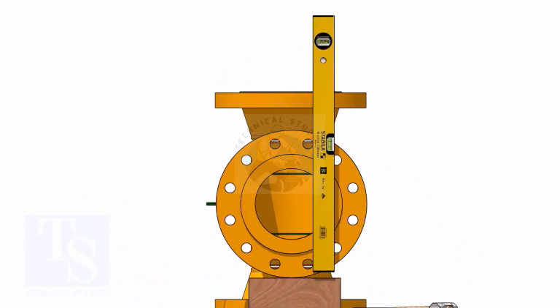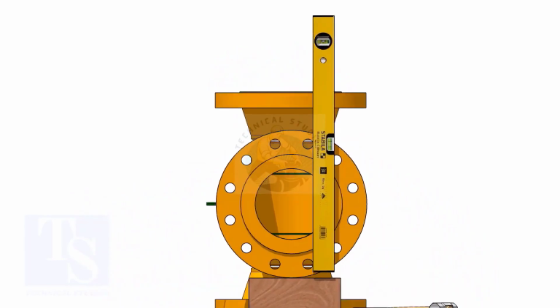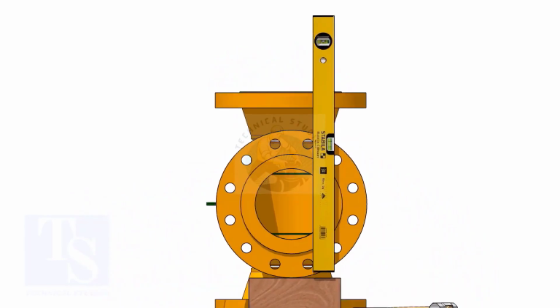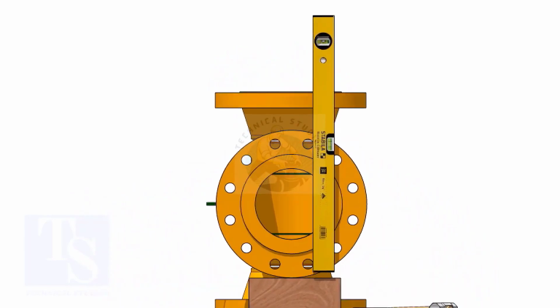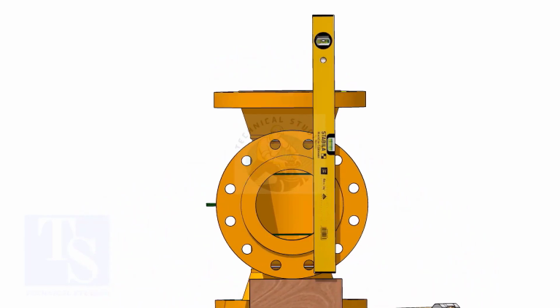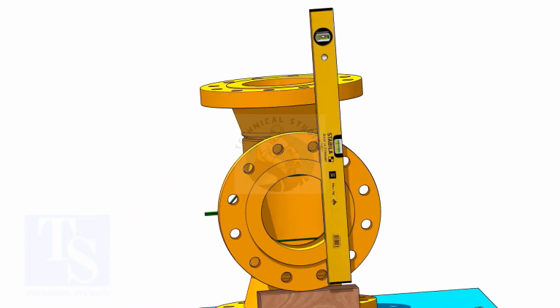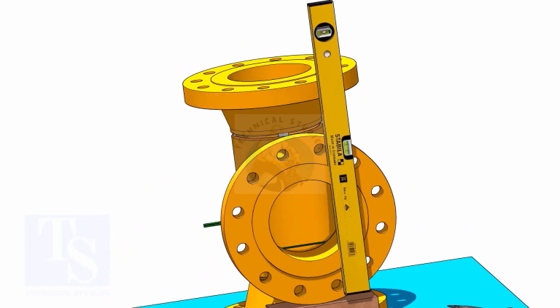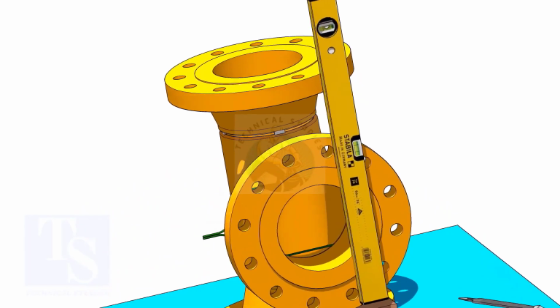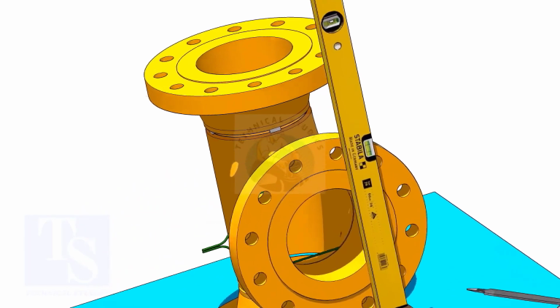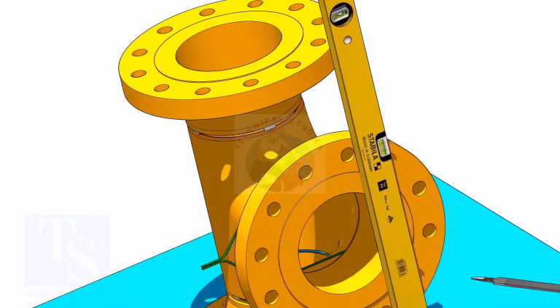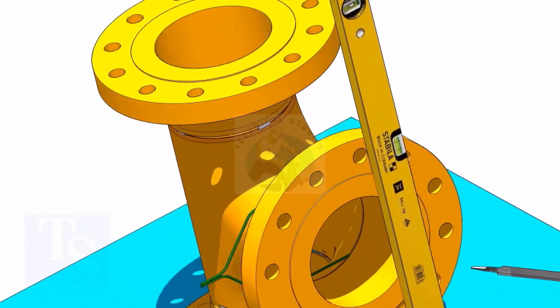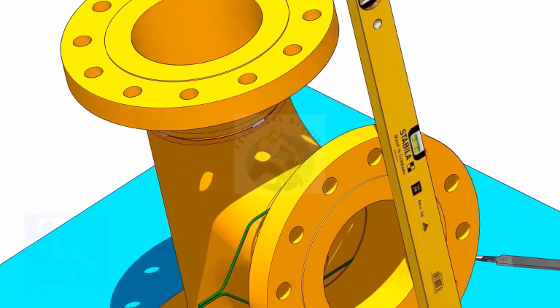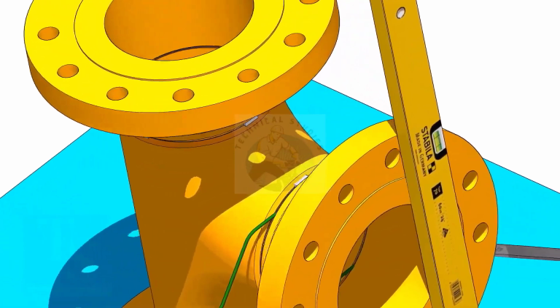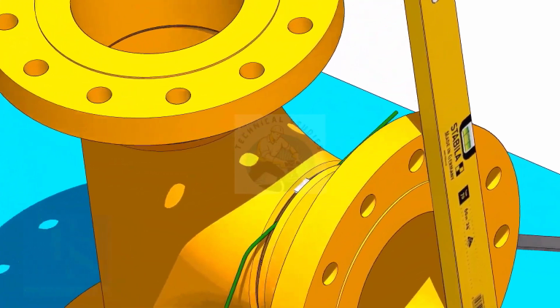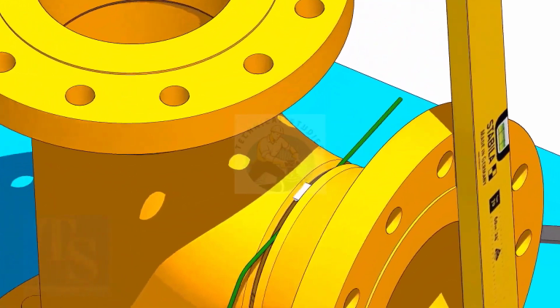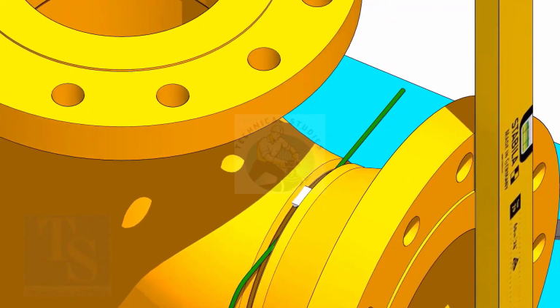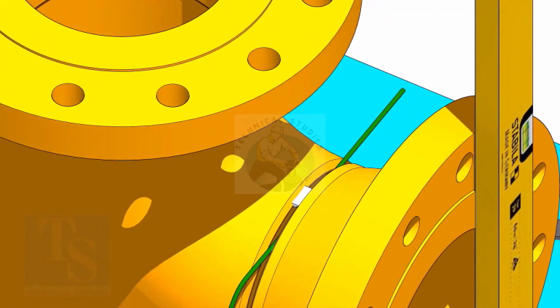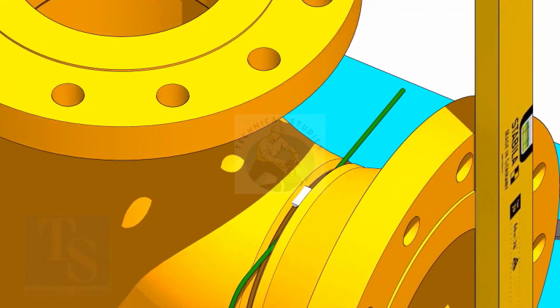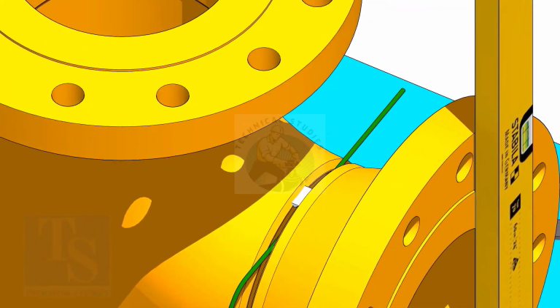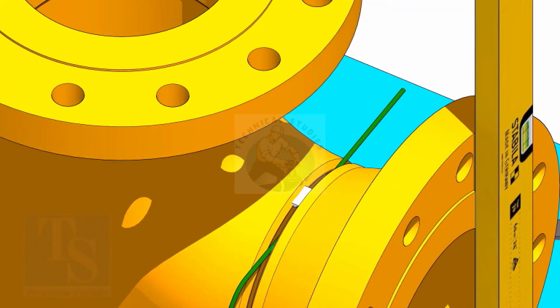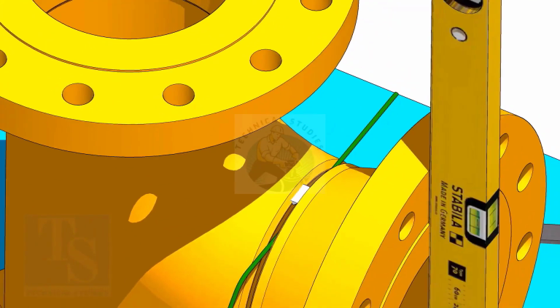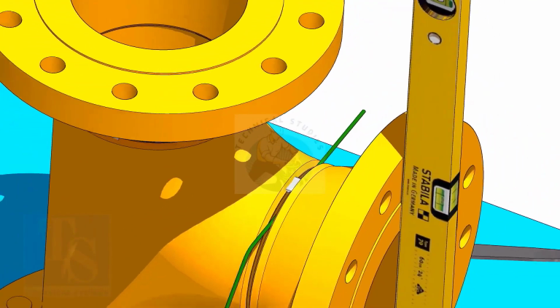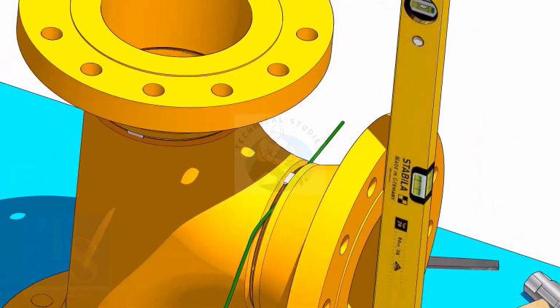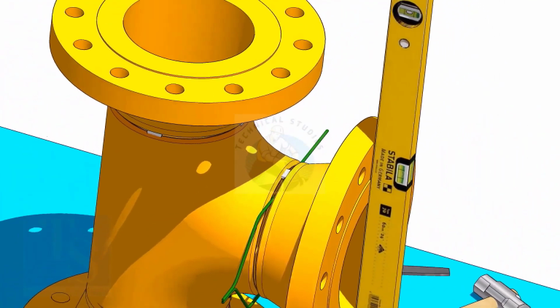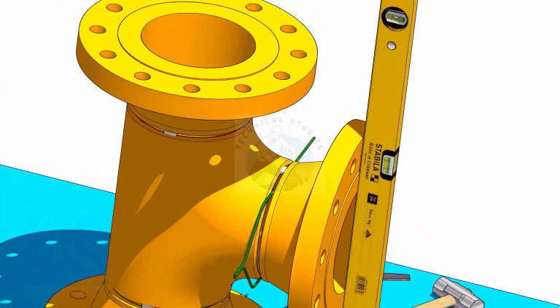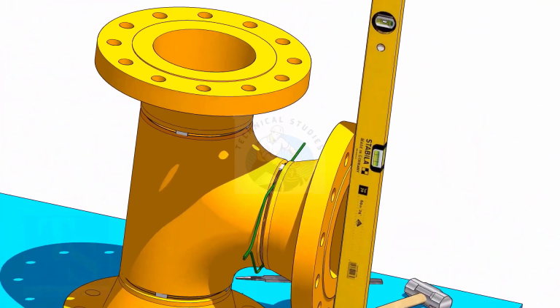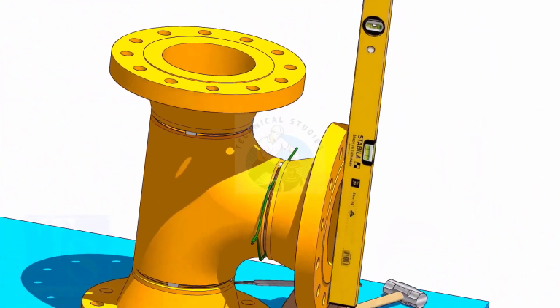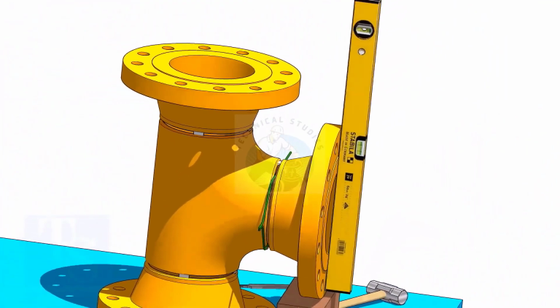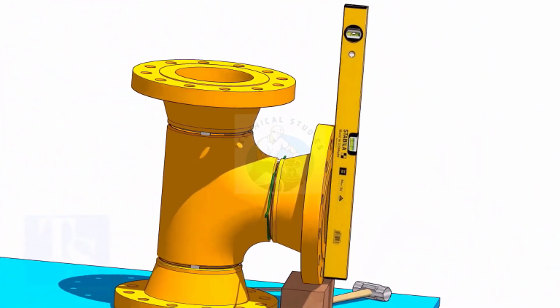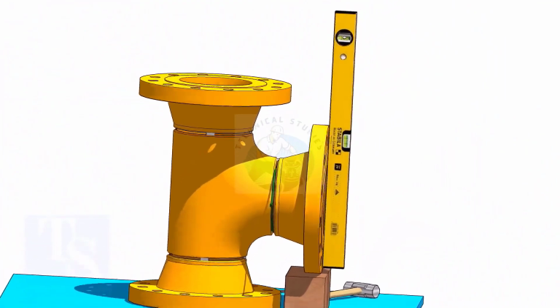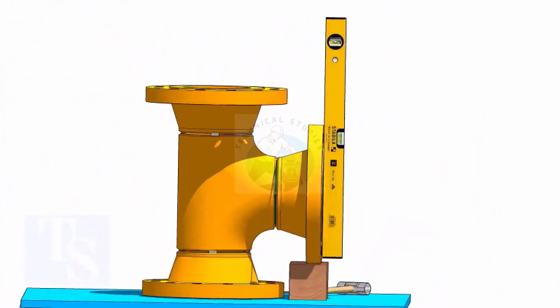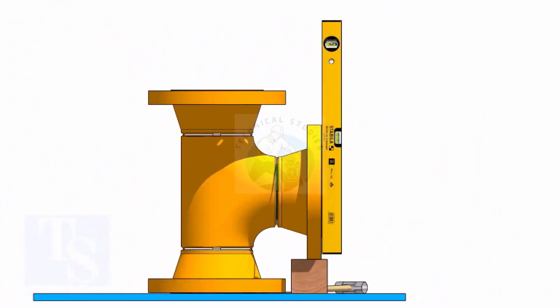Select the plumbness of the flange holes, as shown. Tack weld on the top side. Correct the flange vertically, and tack weld below.